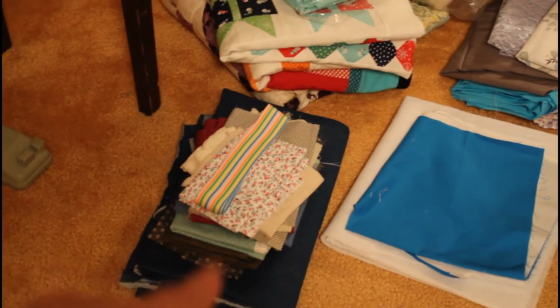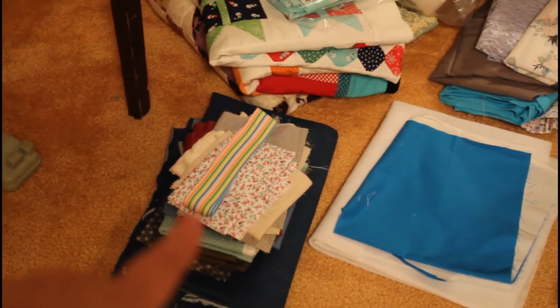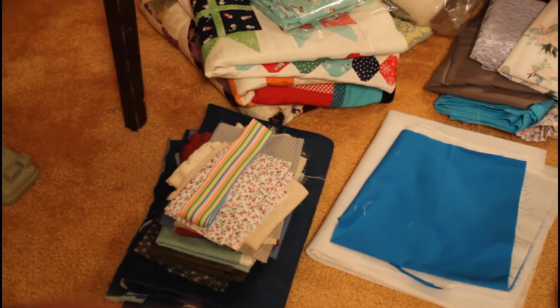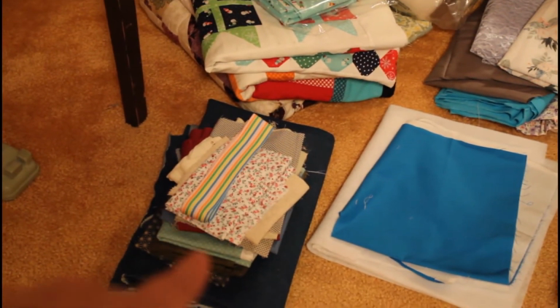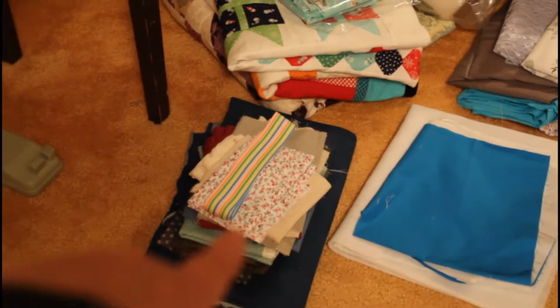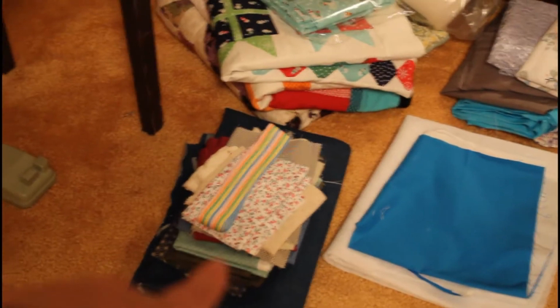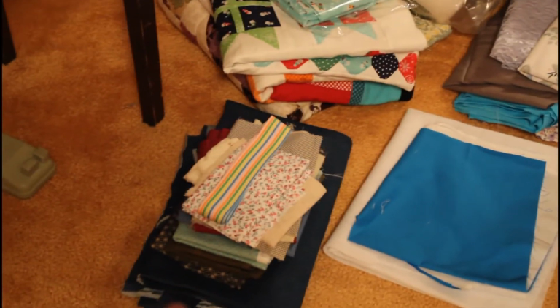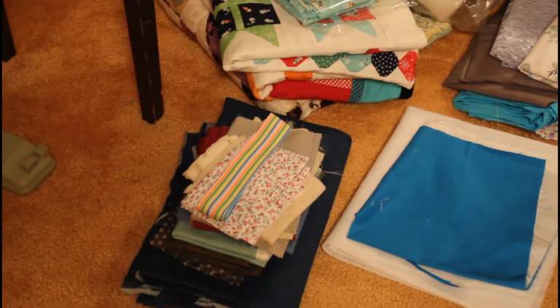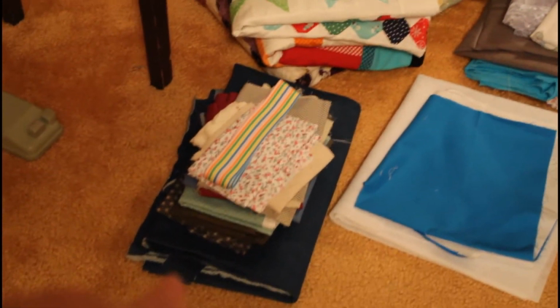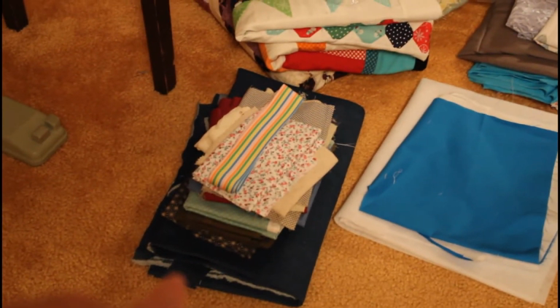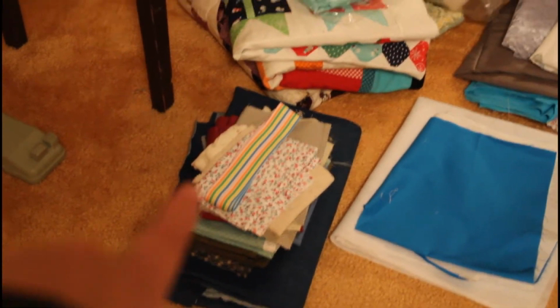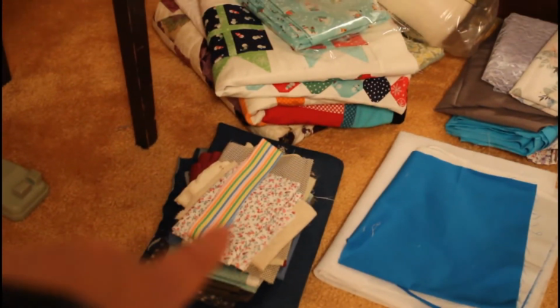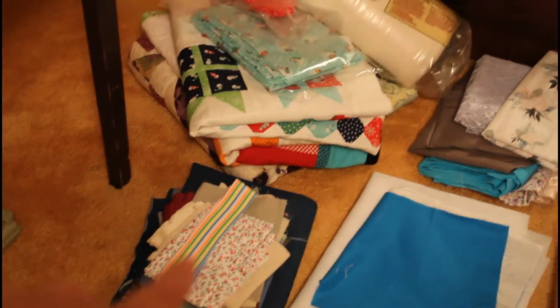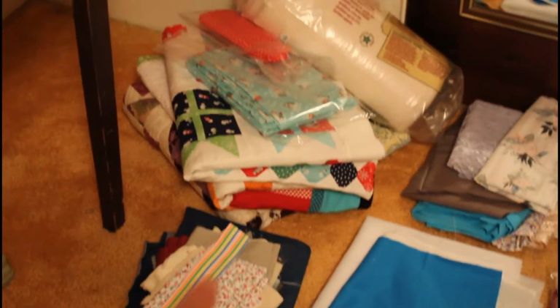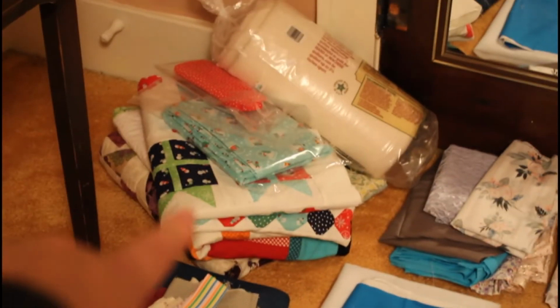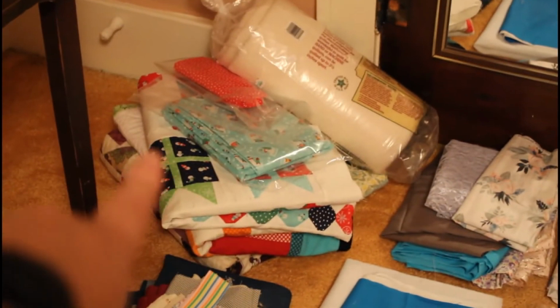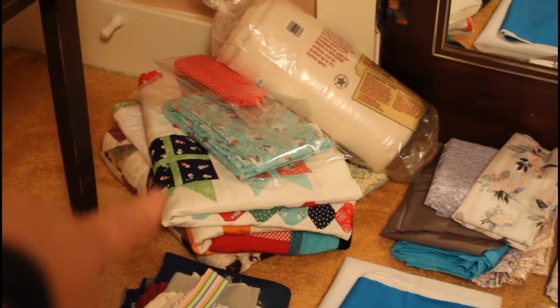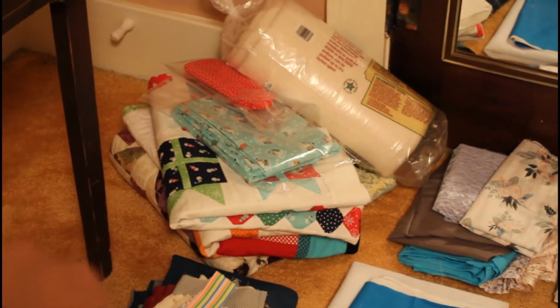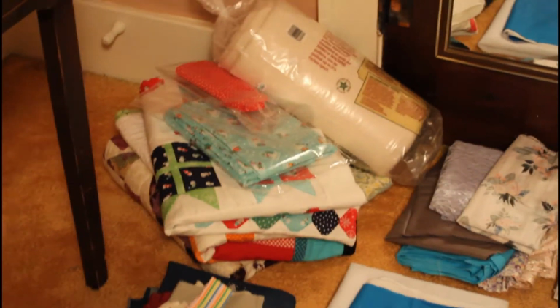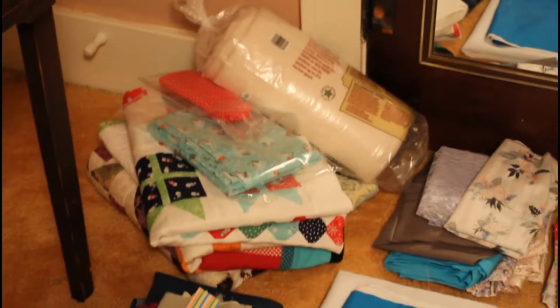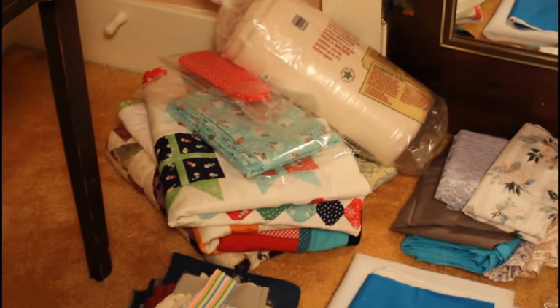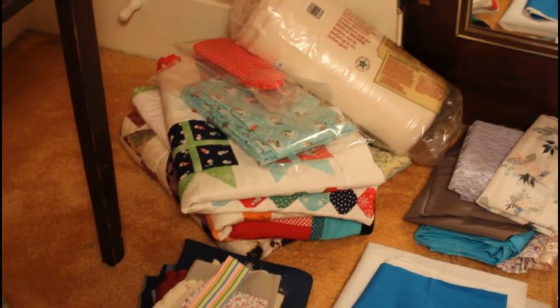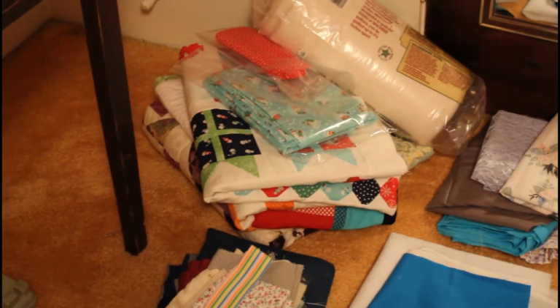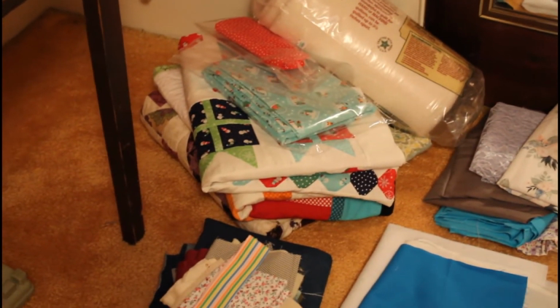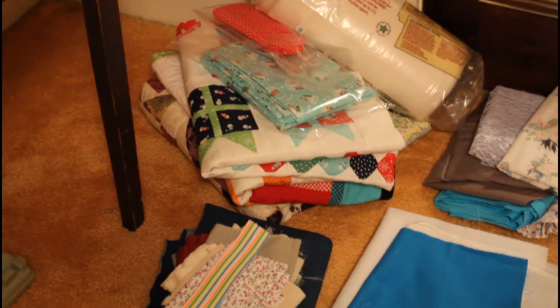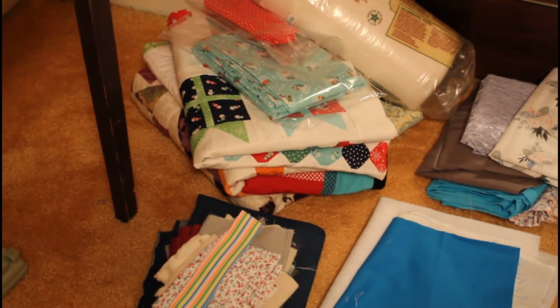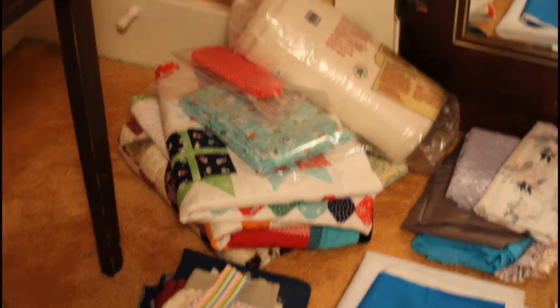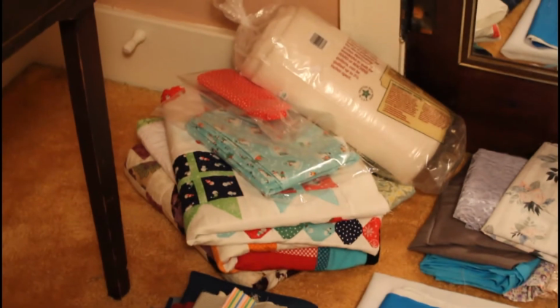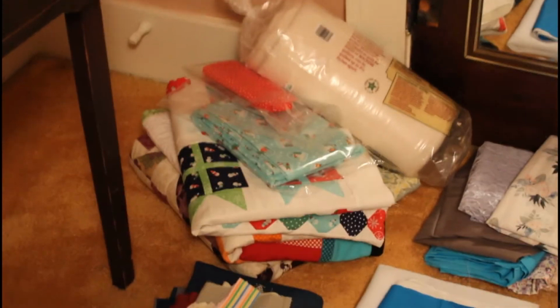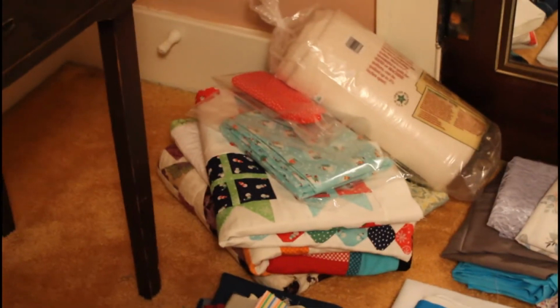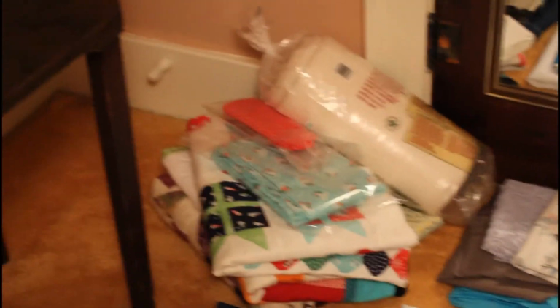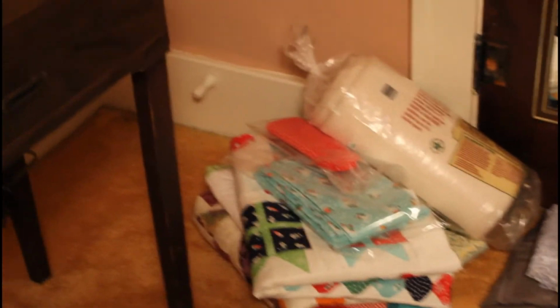That's the stuff that I got from my great aunt, and then the denim for my bag and the webbing there. Those are my quilts — my finished quilts — and the top, the quilt top, the Christmas quilt top, and then there's the batting and the backing and stuff for that.